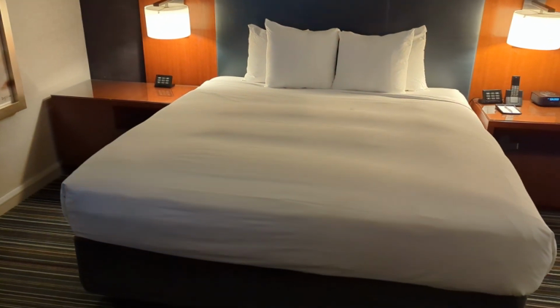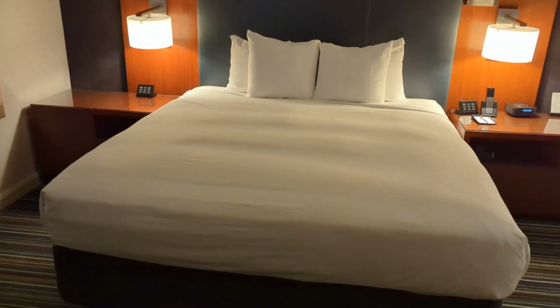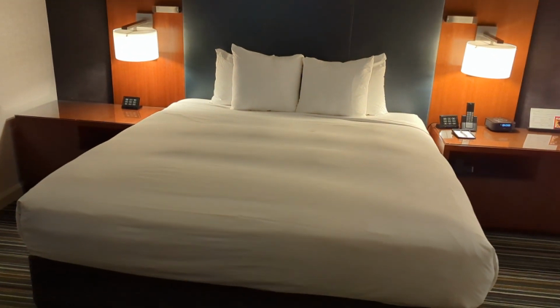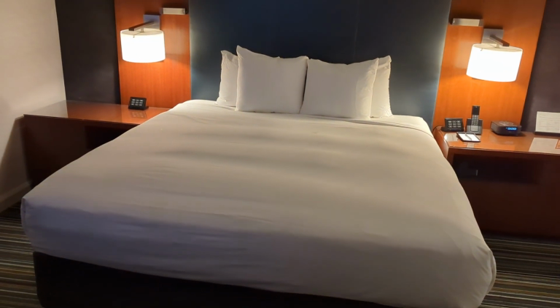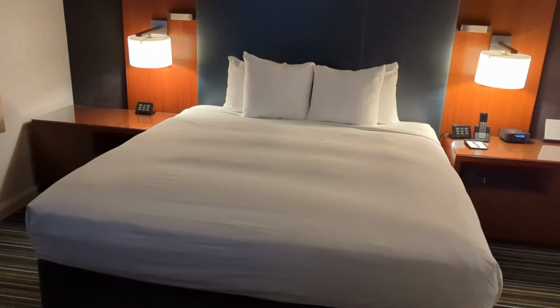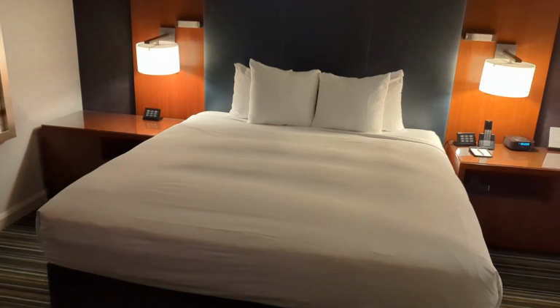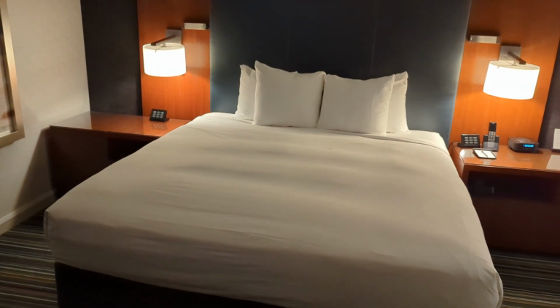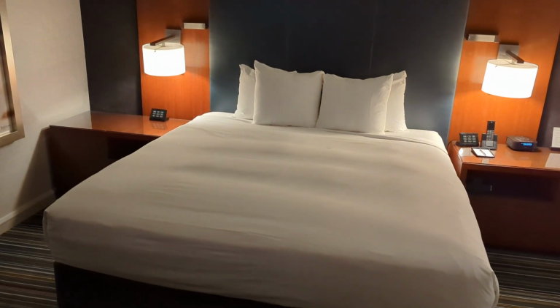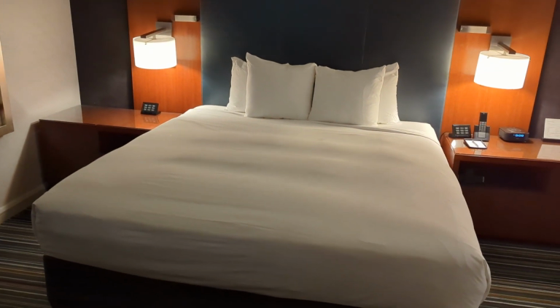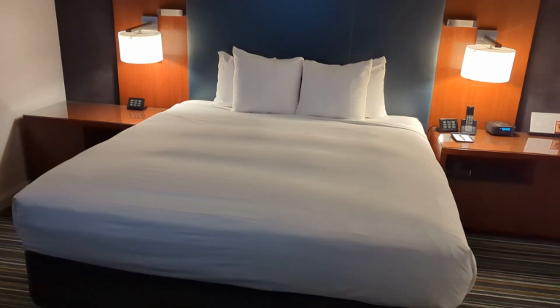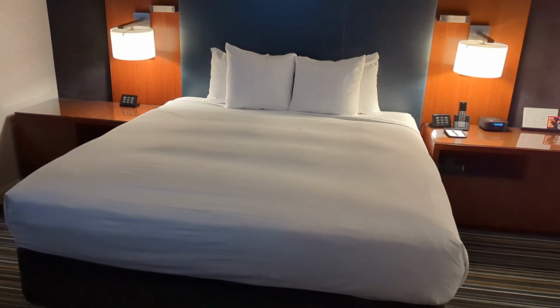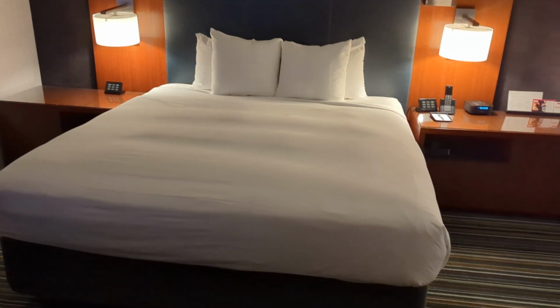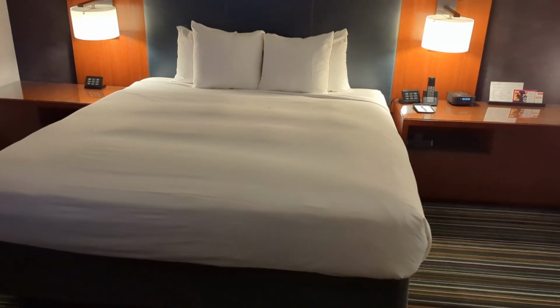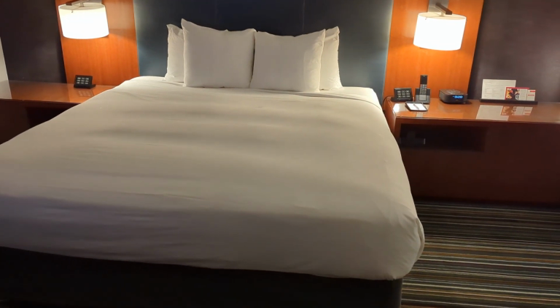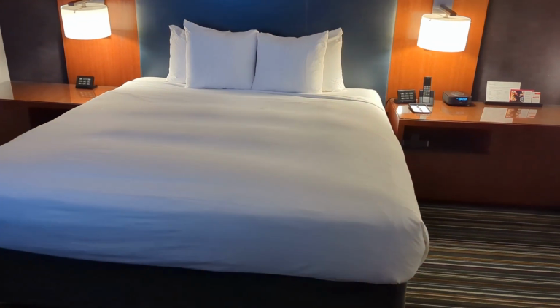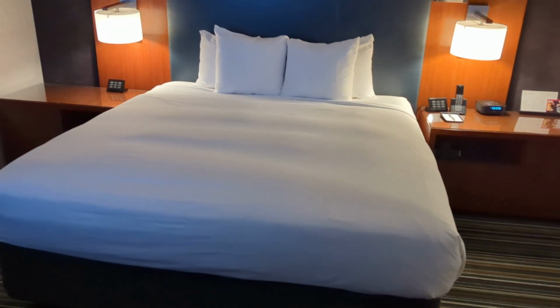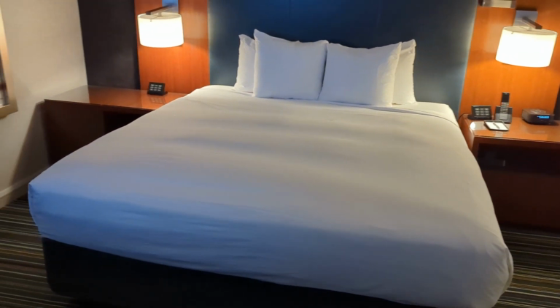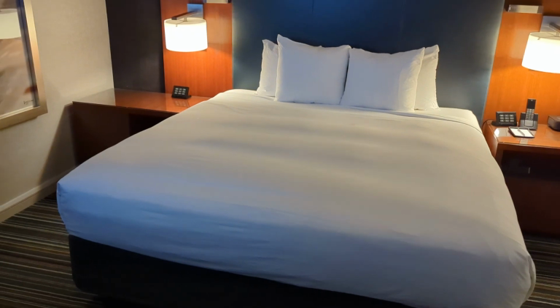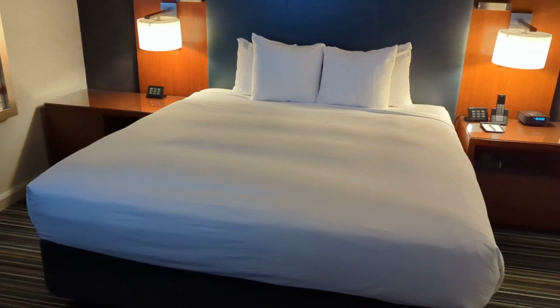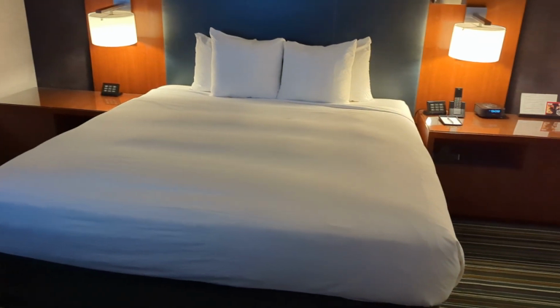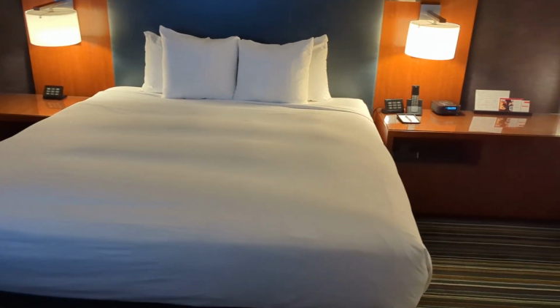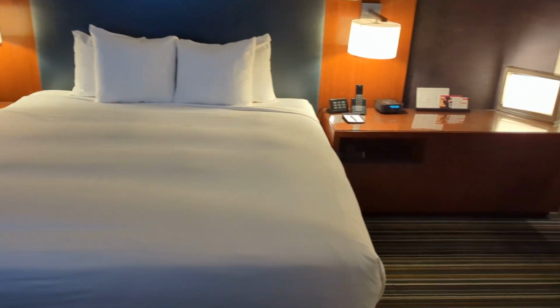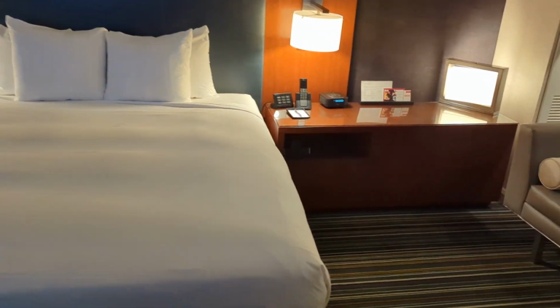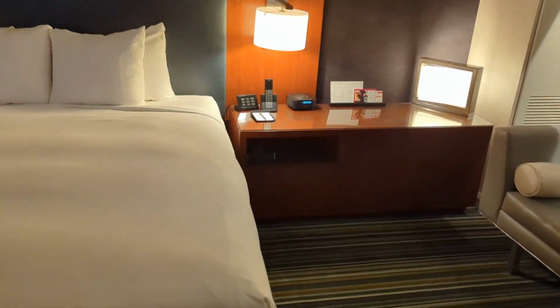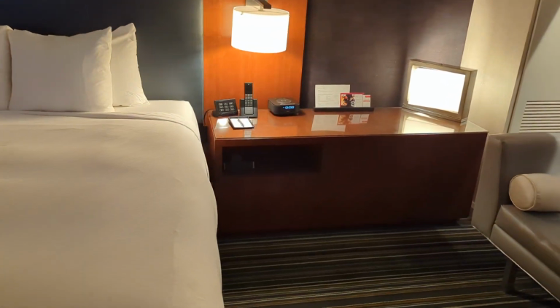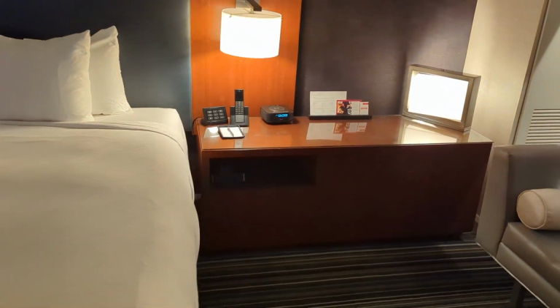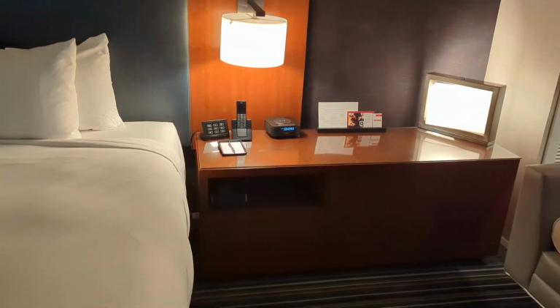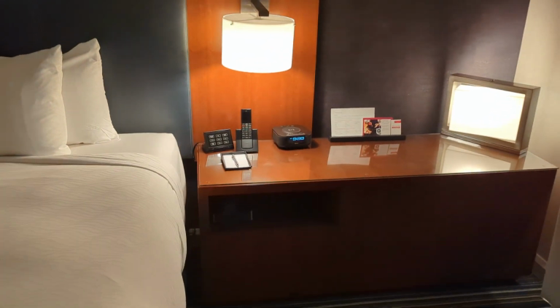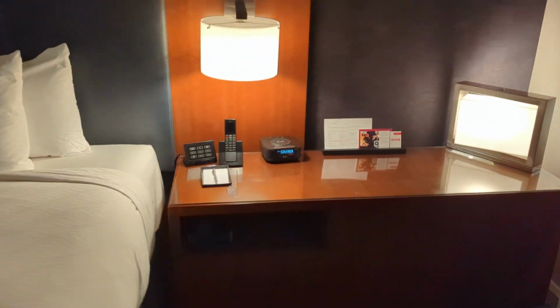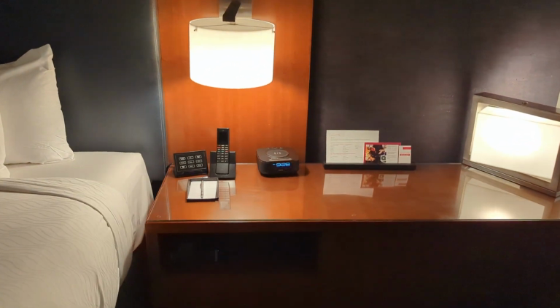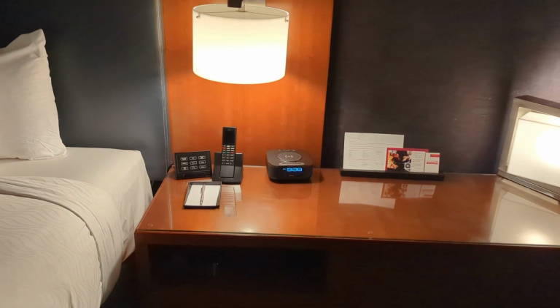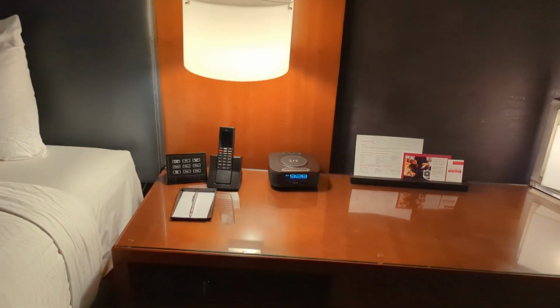Is it a queen size or a king size bed? King size bed. All the controls in here for the lights are touch — it's so neat. You got a wireless charger and an alarm clock.